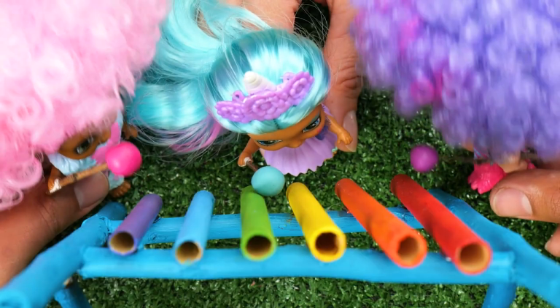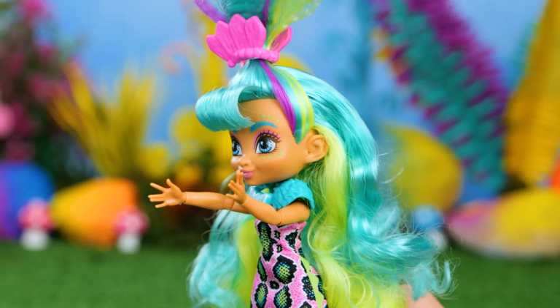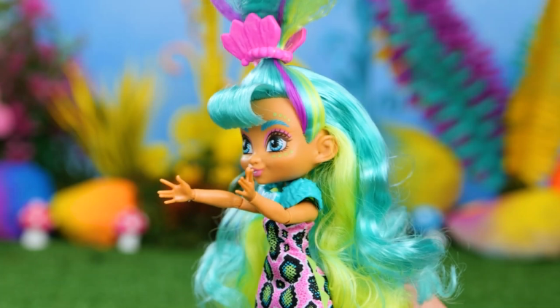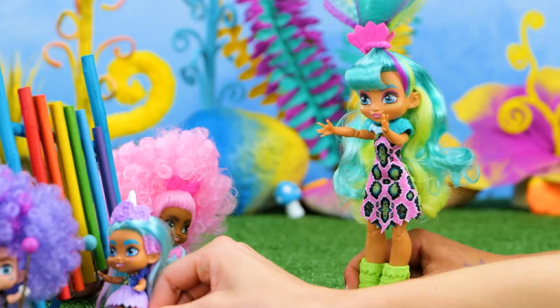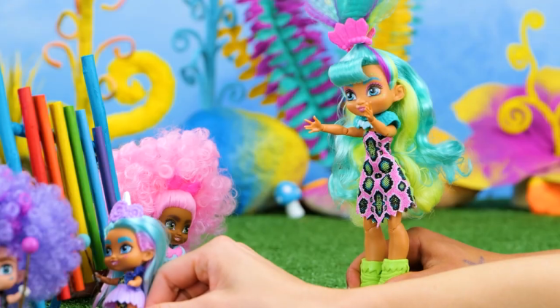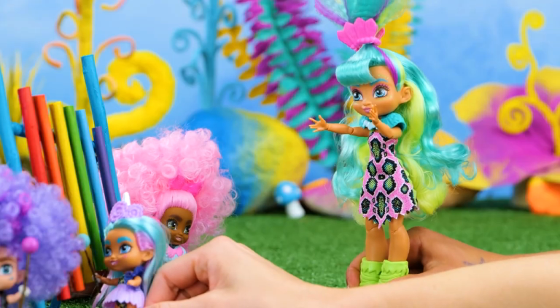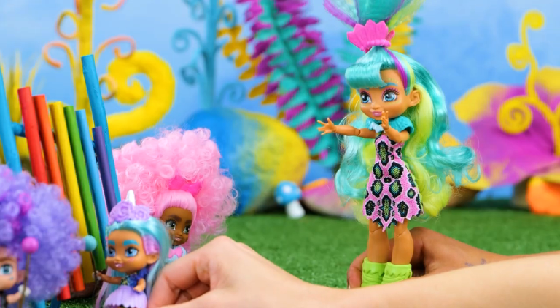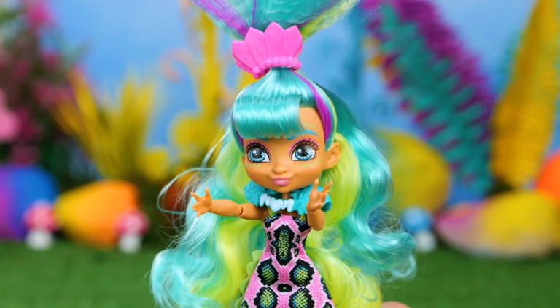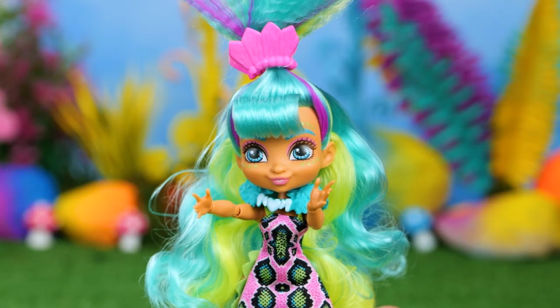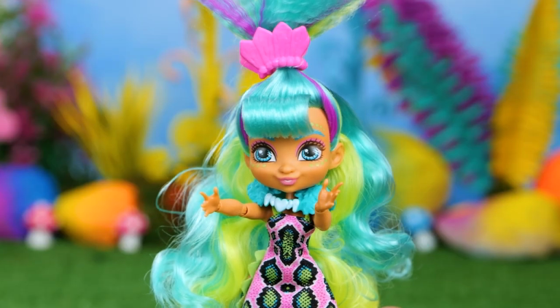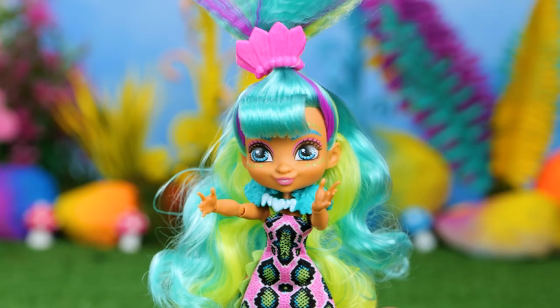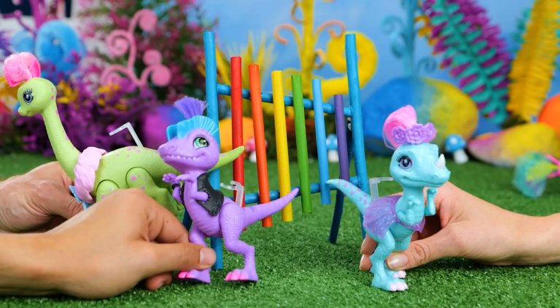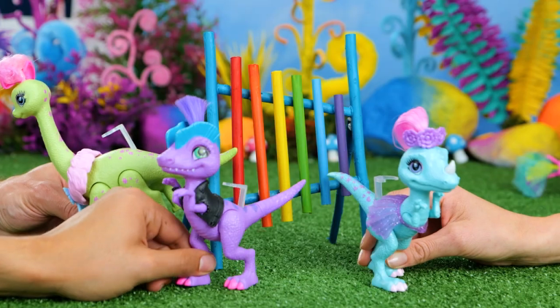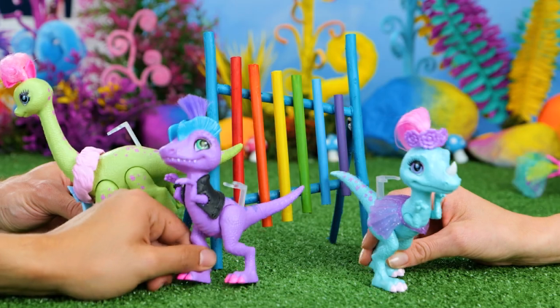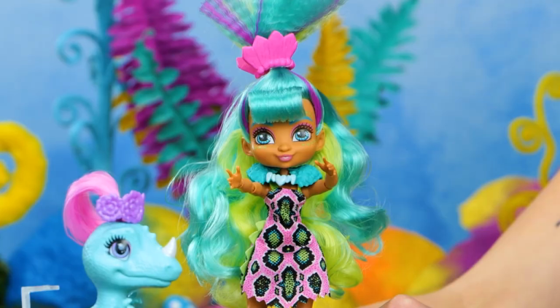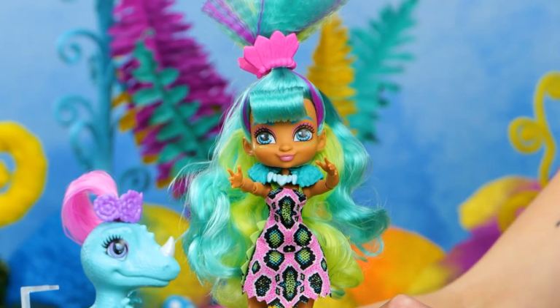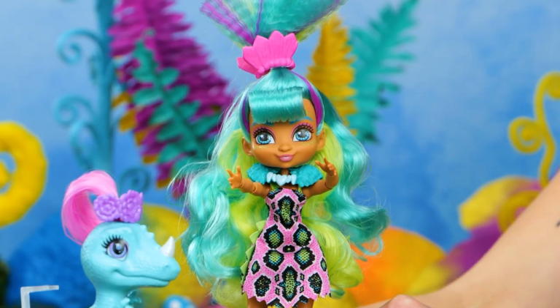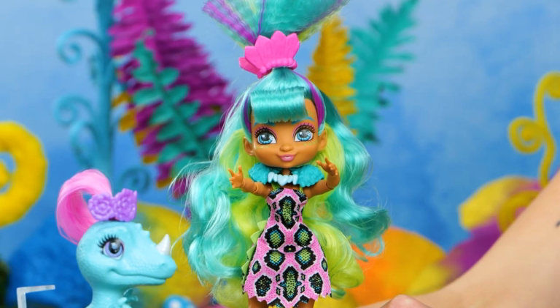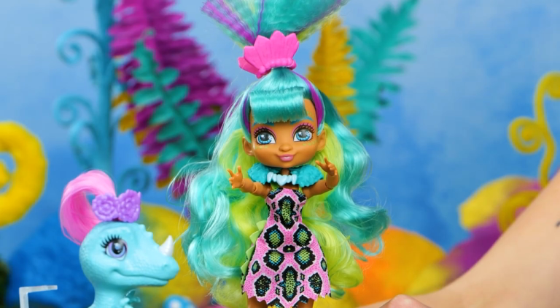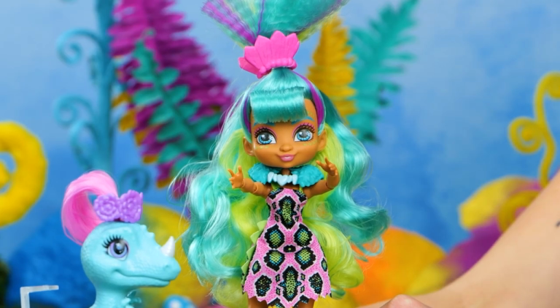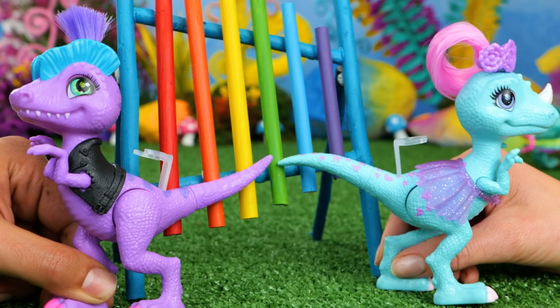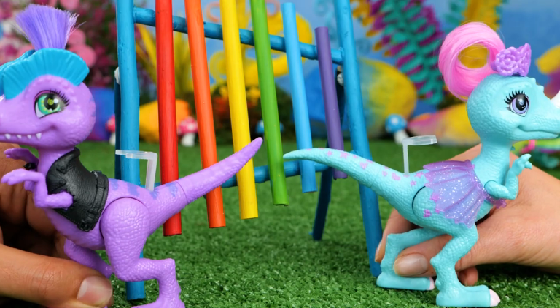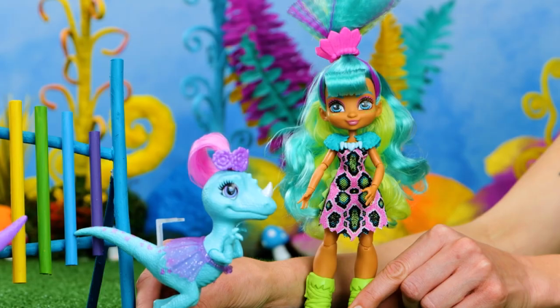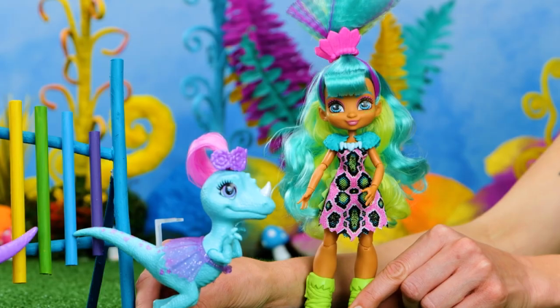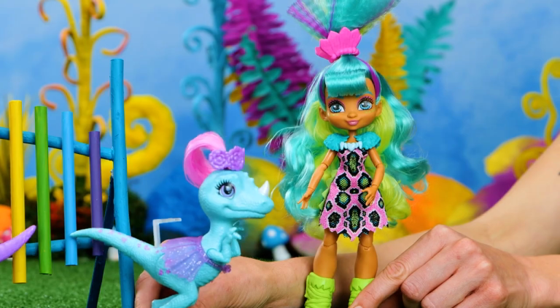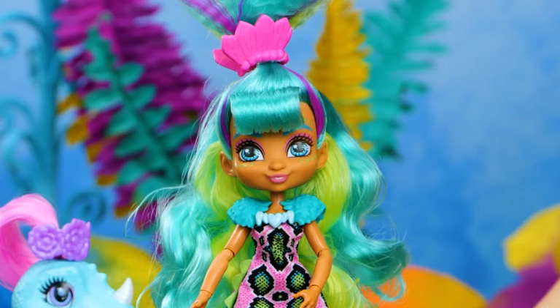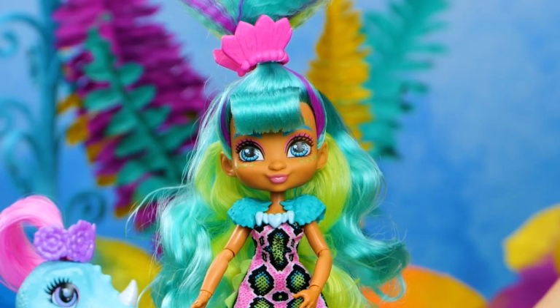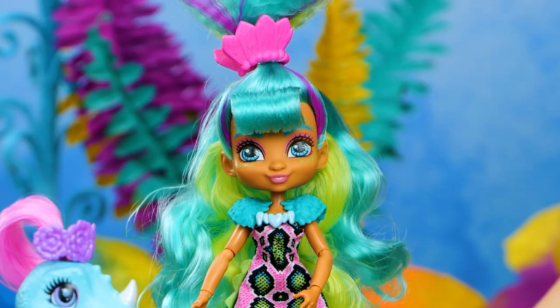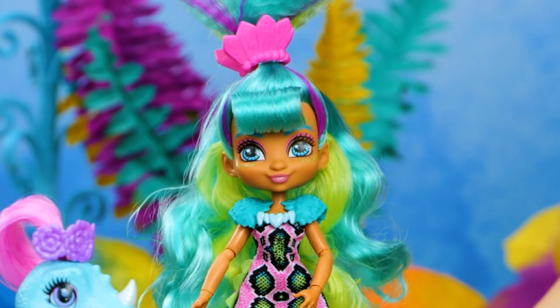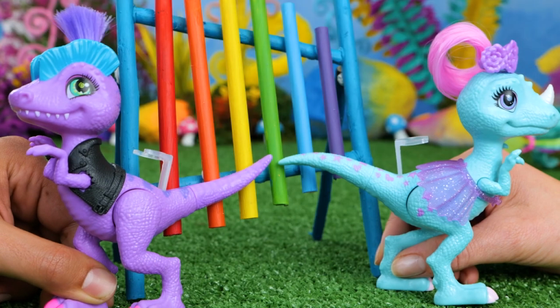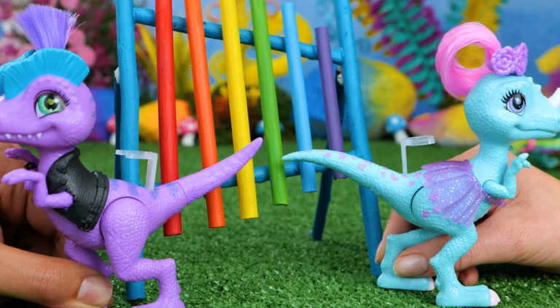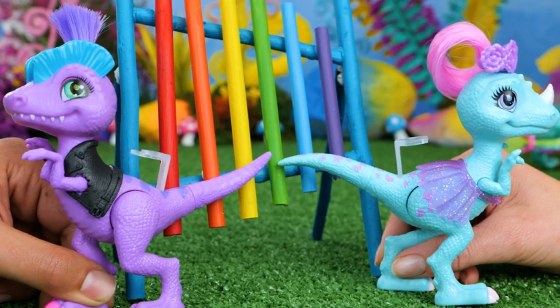That sounds awesome! You're such quick learners! Now it's dino's turn! Guess they didn't want to play it the right way! Who am I kidding? There is no right way! Feel free to make music however you want!